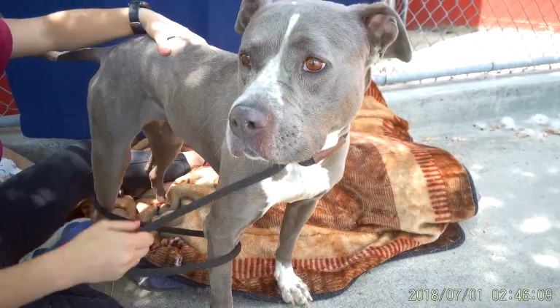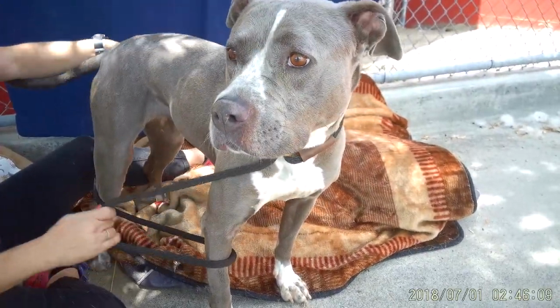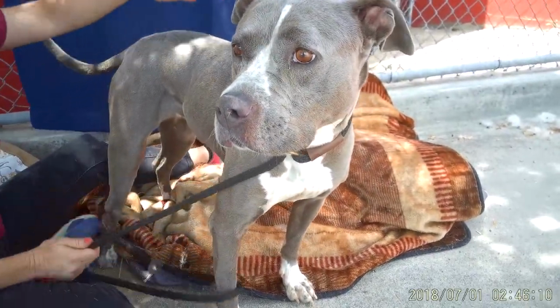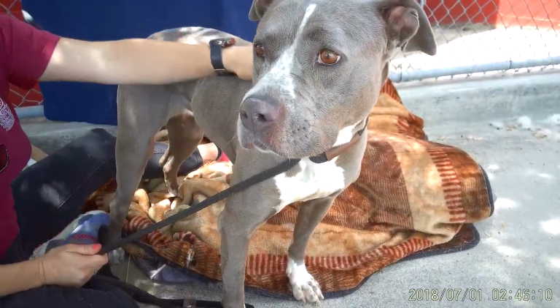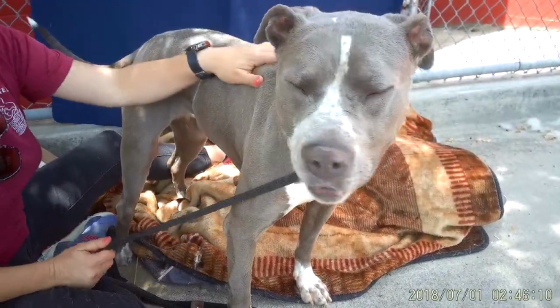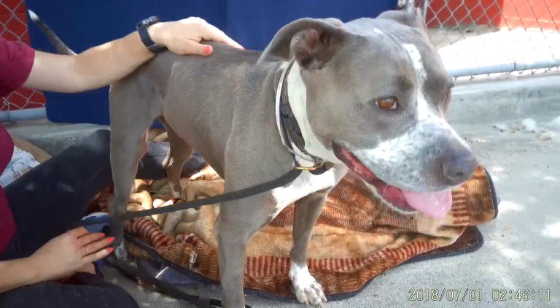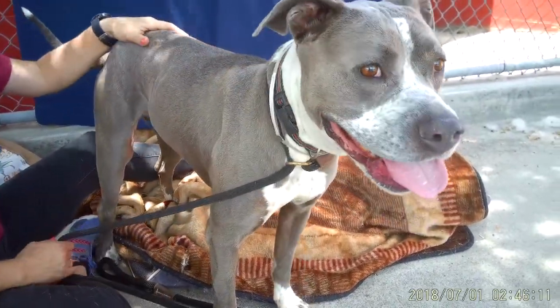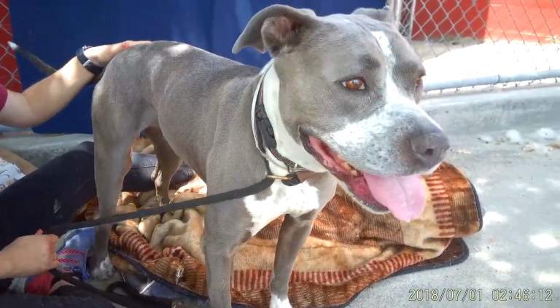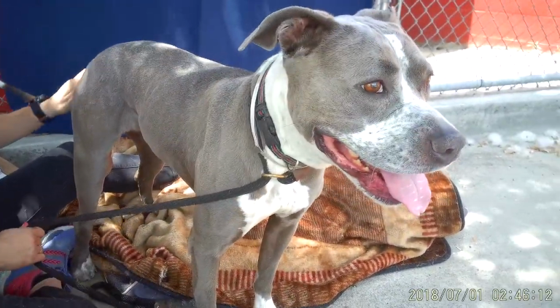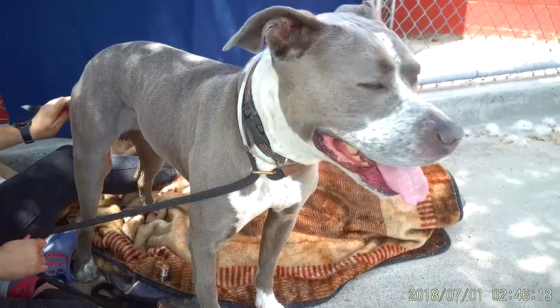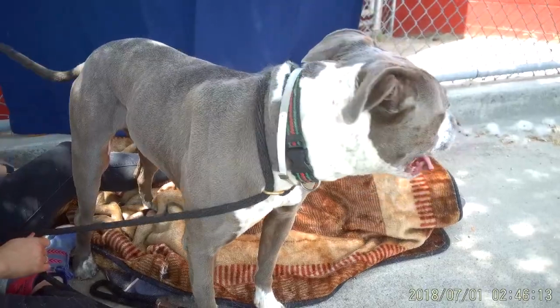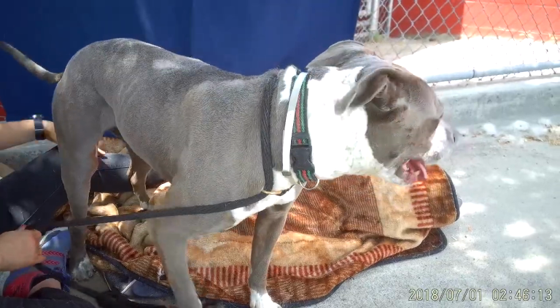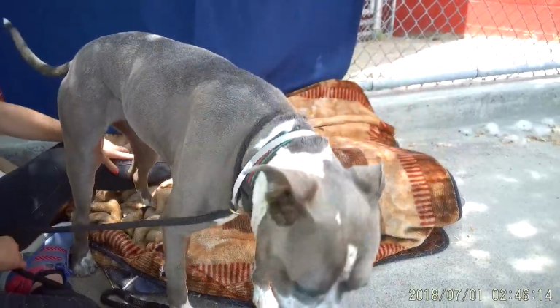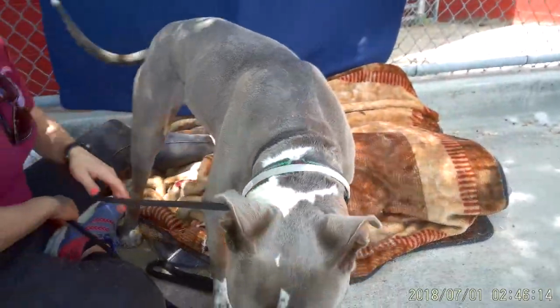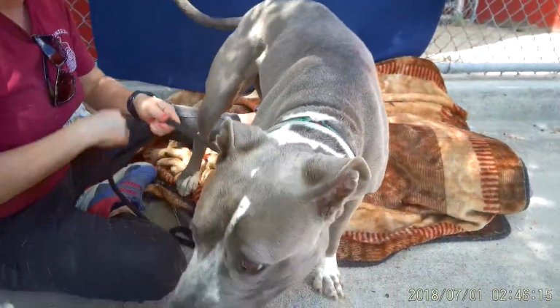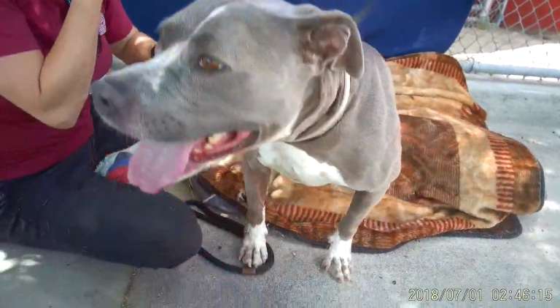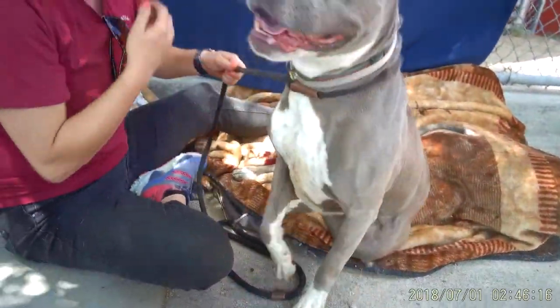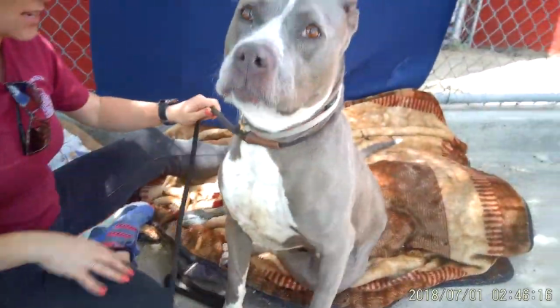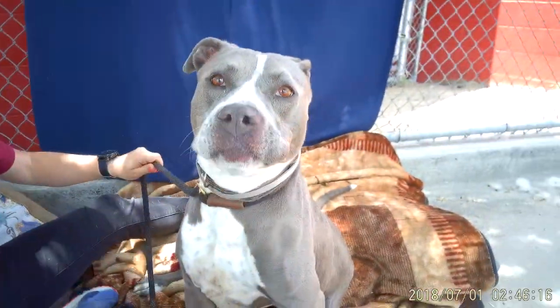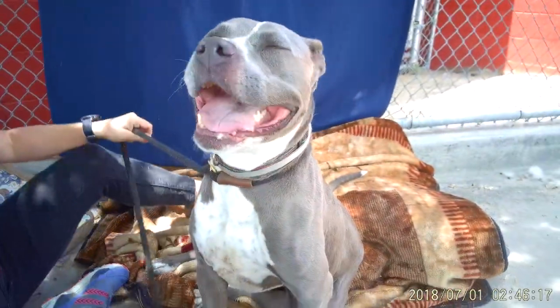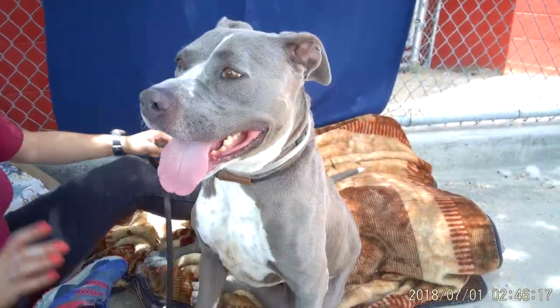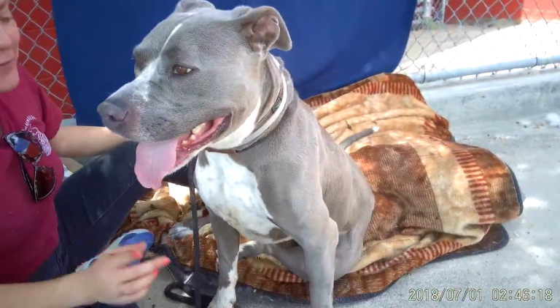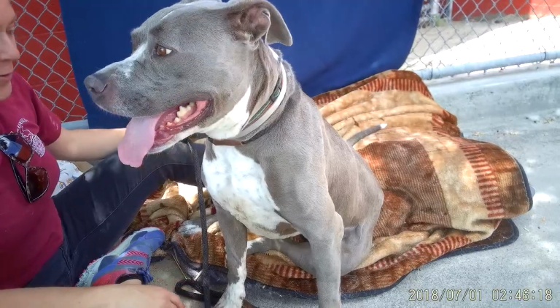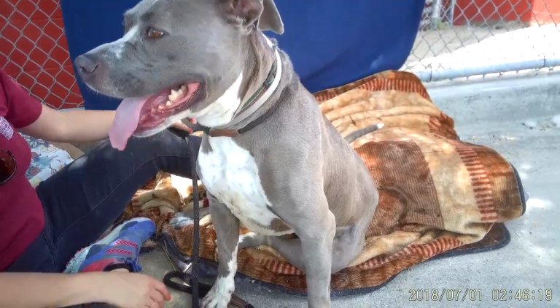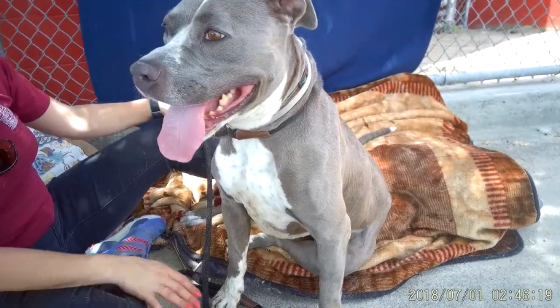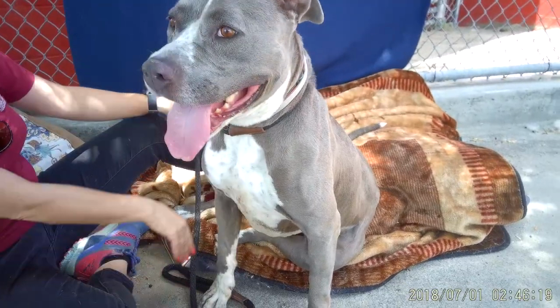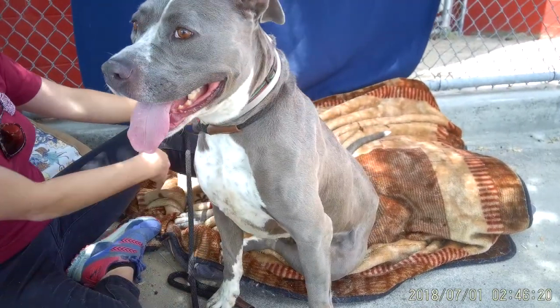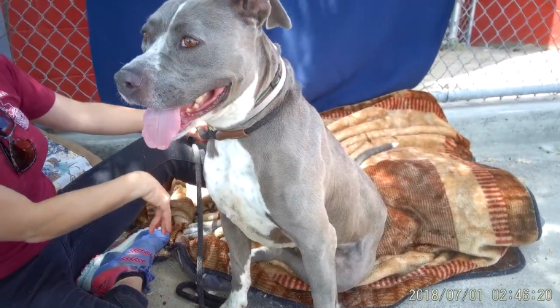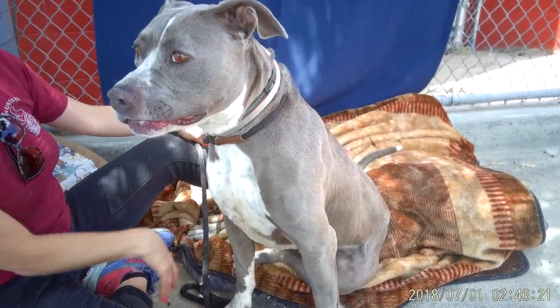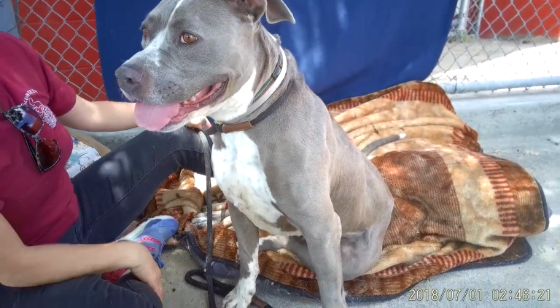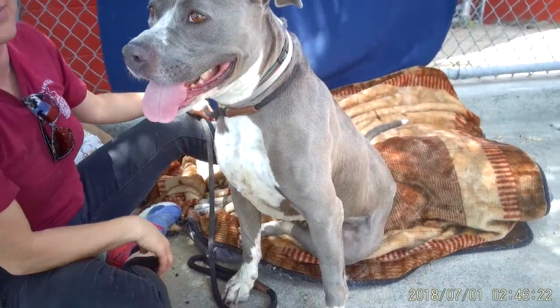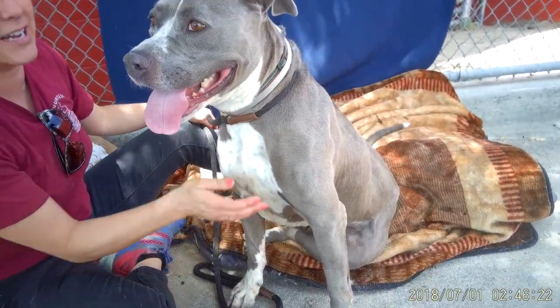She does really well with other dogs. She walks well on leash. She did sit and paw without even a treat. She's very food motivated. She loves to do this side saddle thing — she's very much a lady.